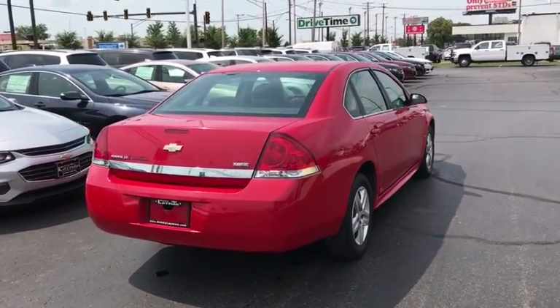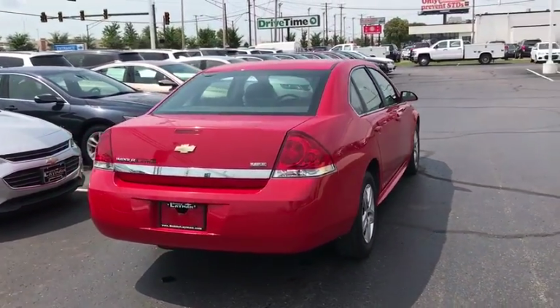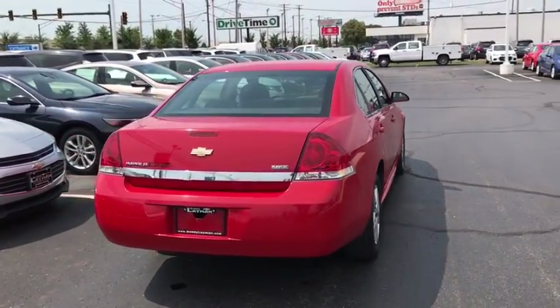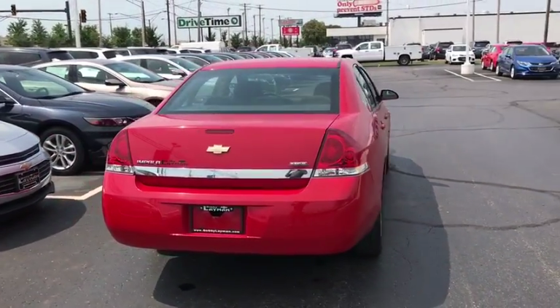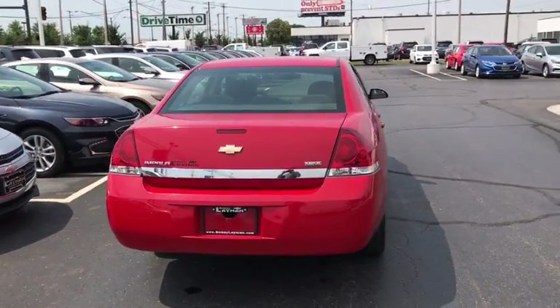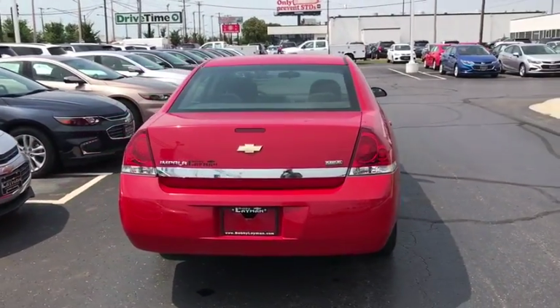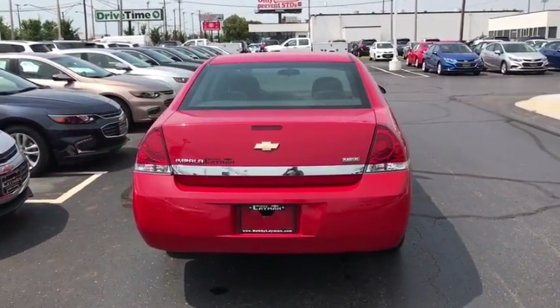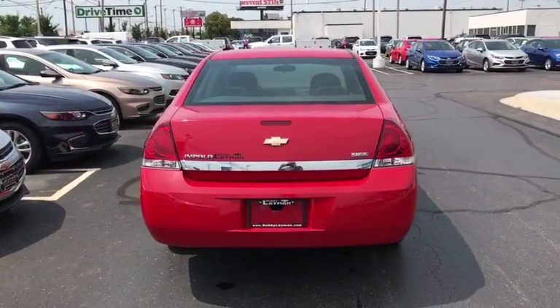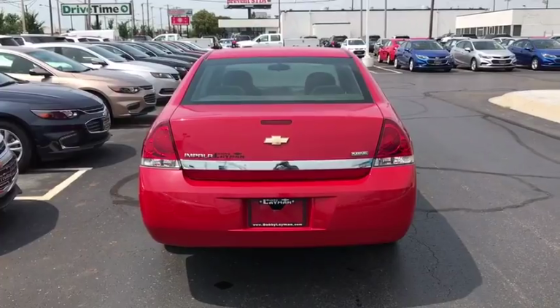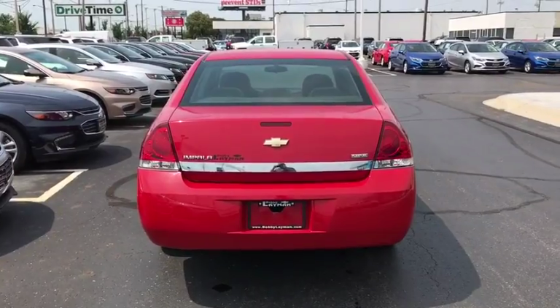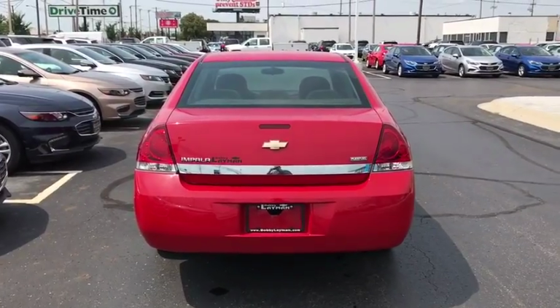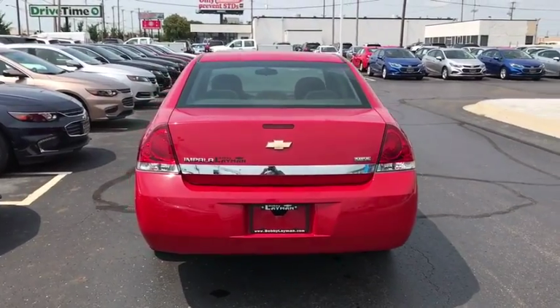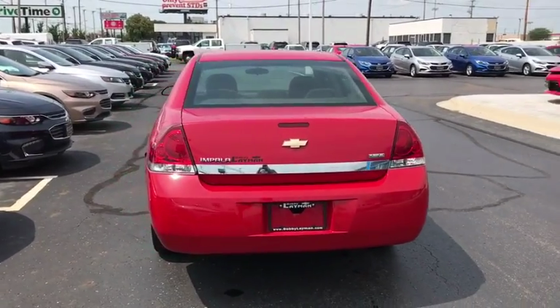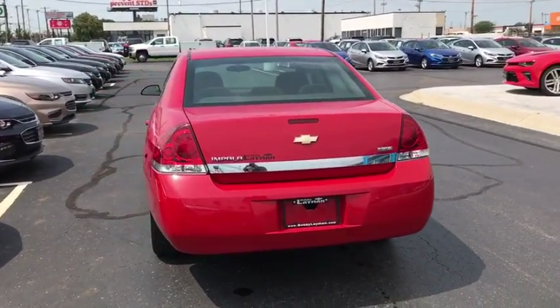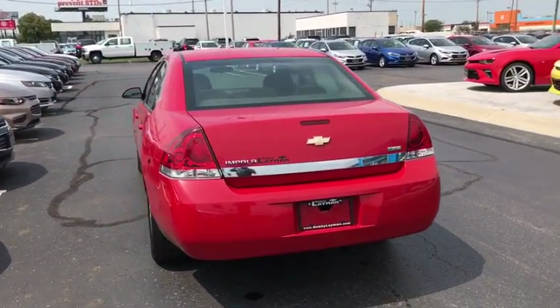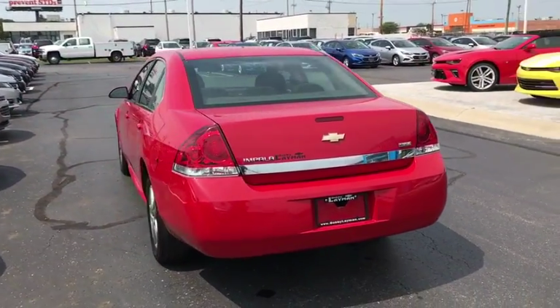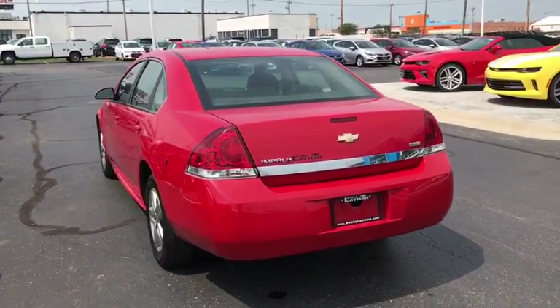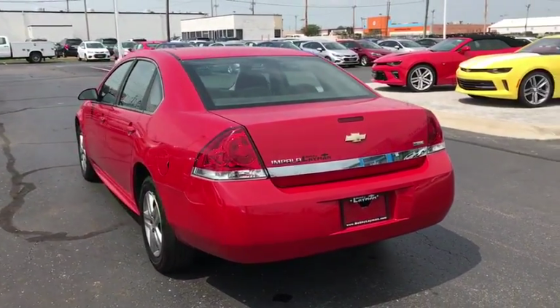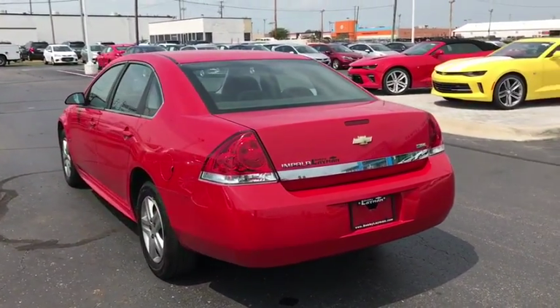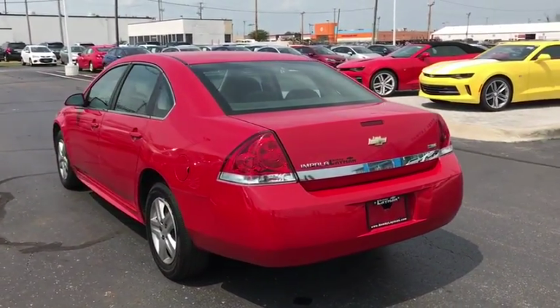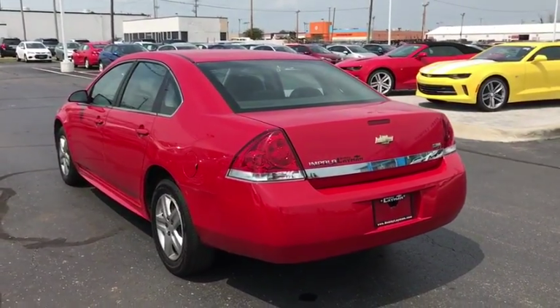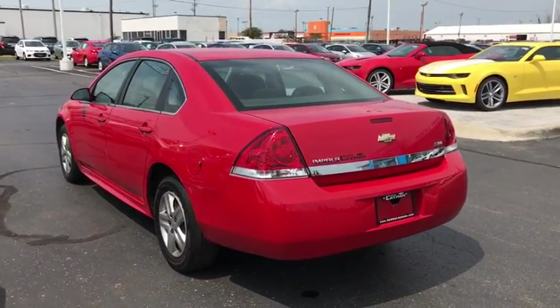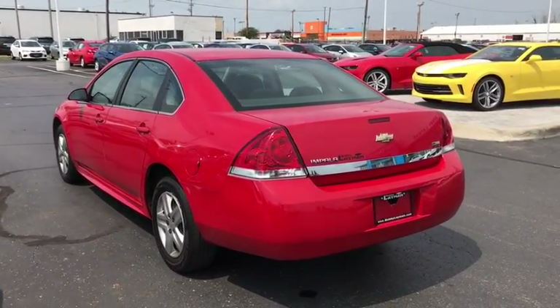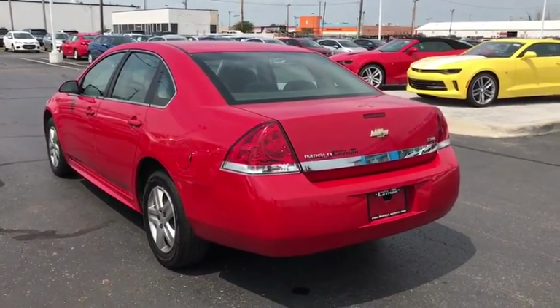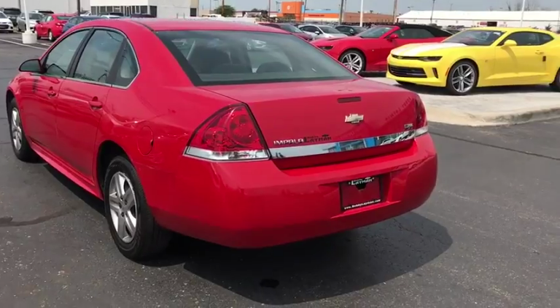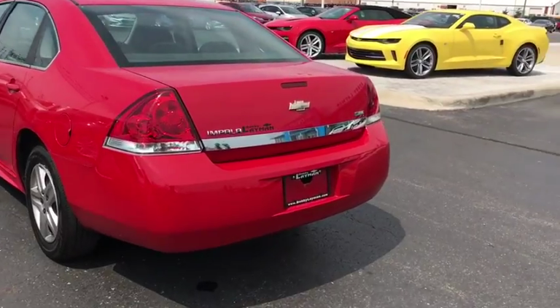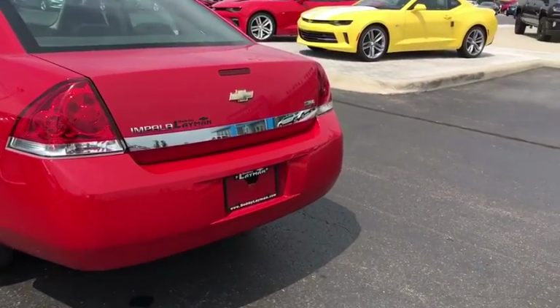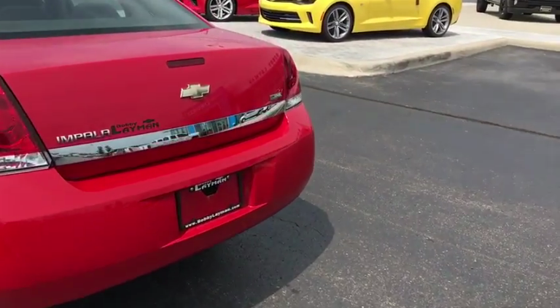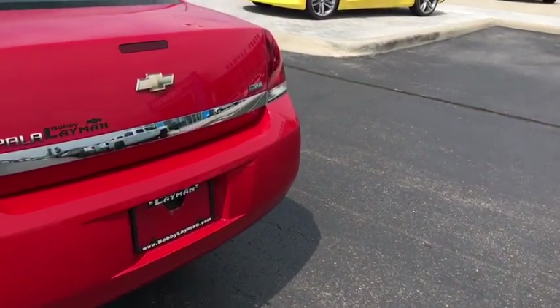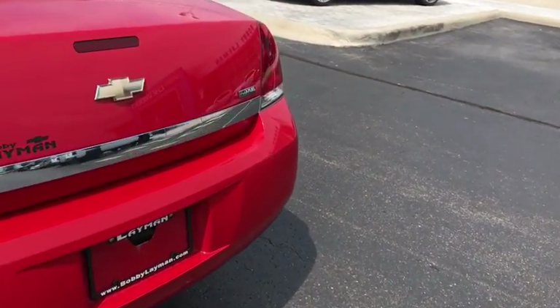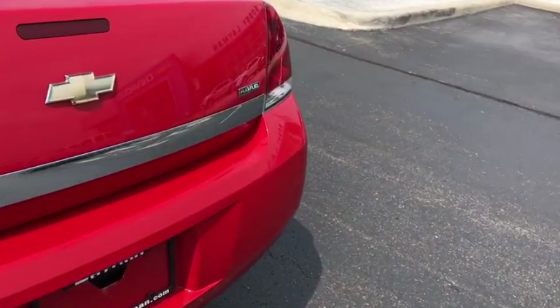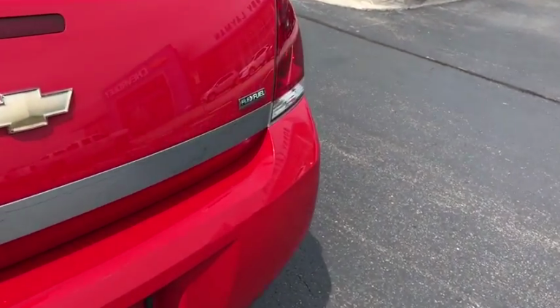Trip computer. AM FM CD player with six speakers. Tachometer. Panic alarm. Remote keyless entry. Power driver's seat. Front bucket seats.